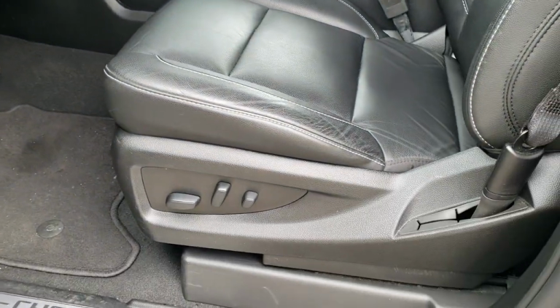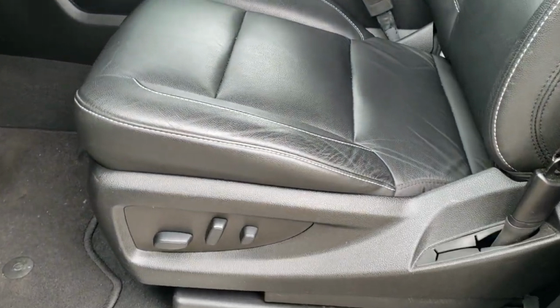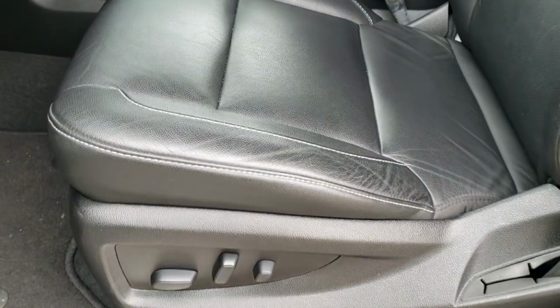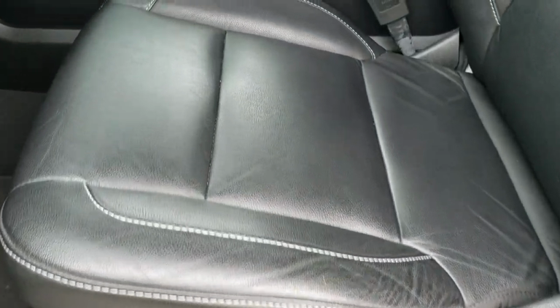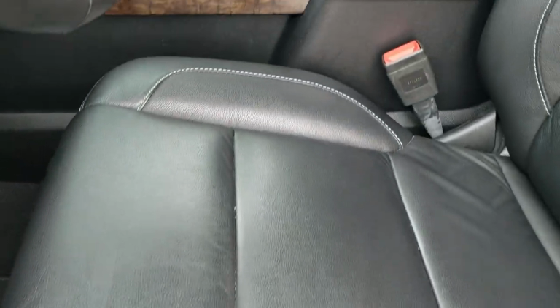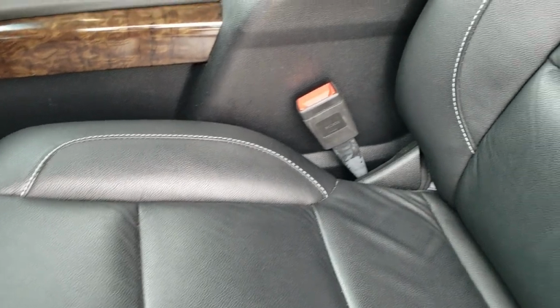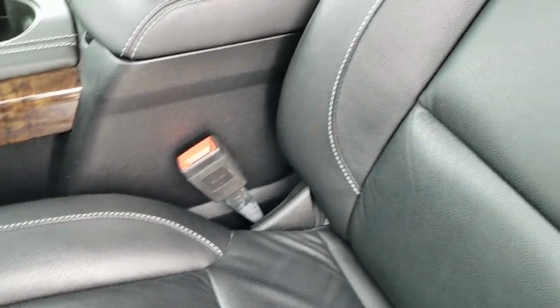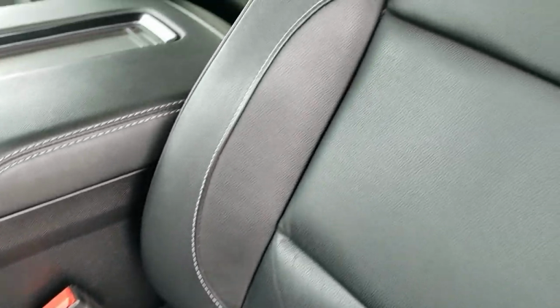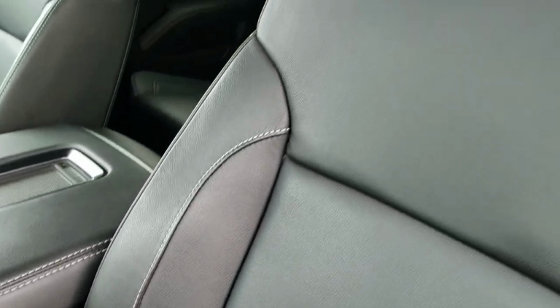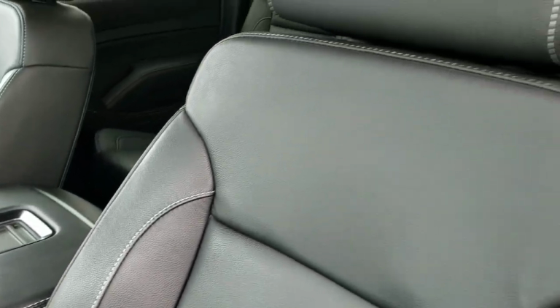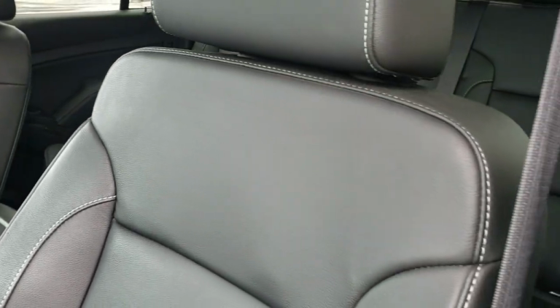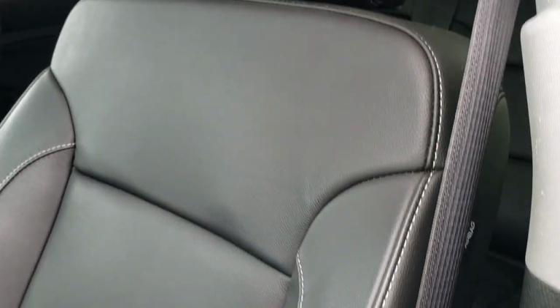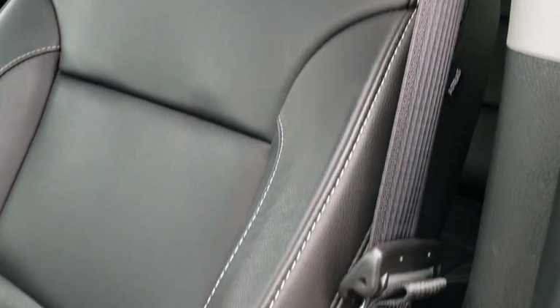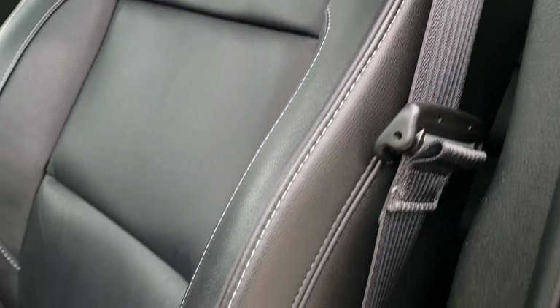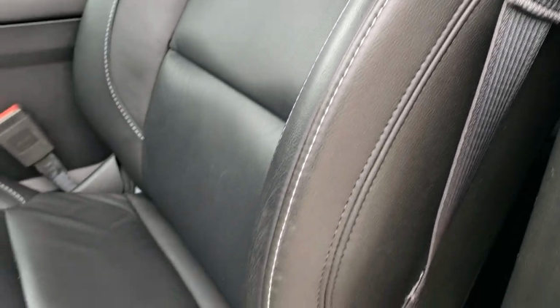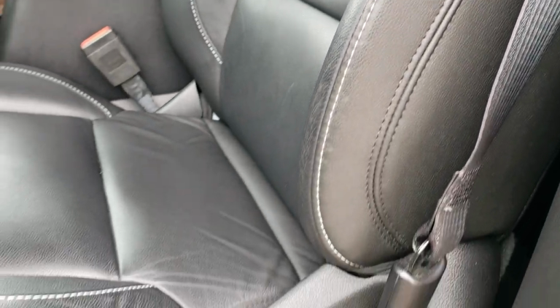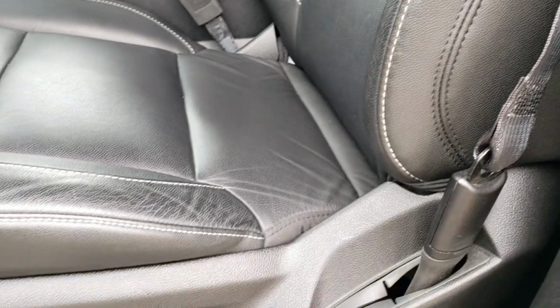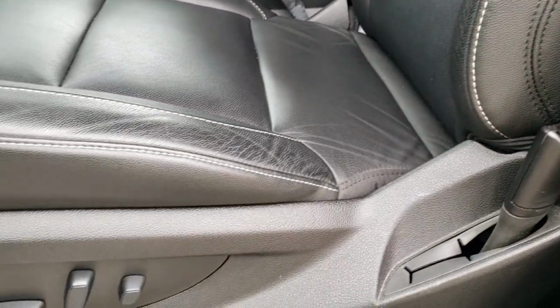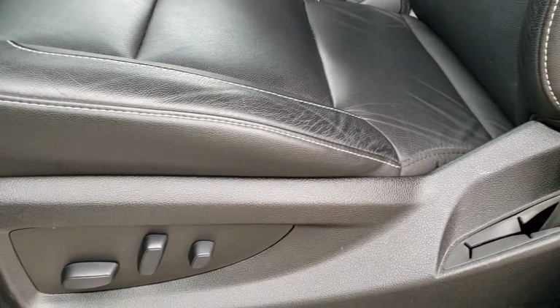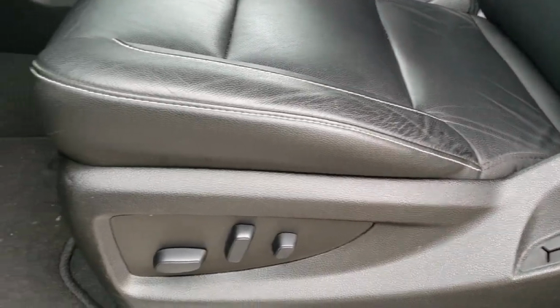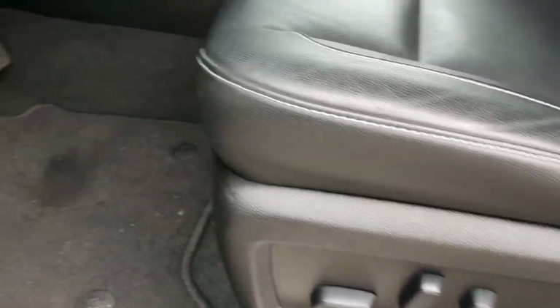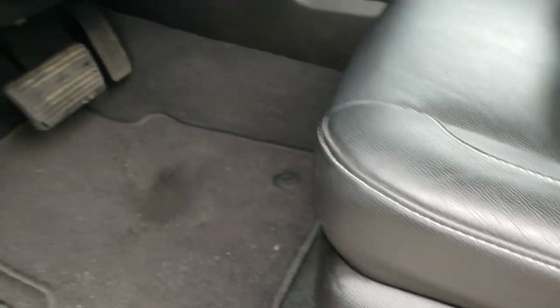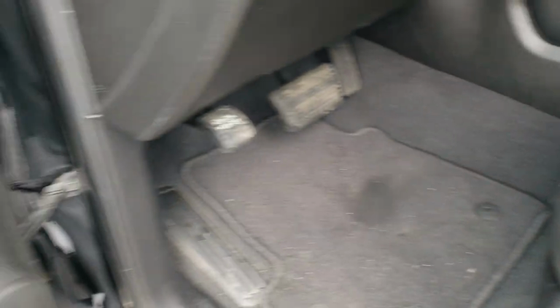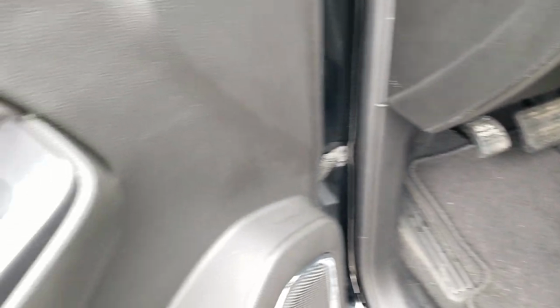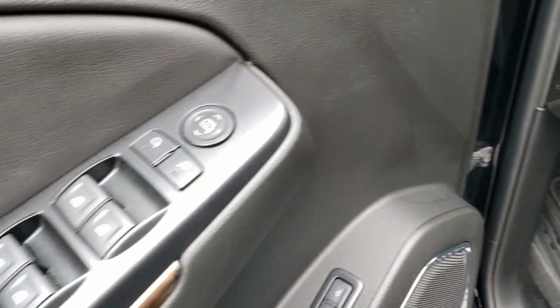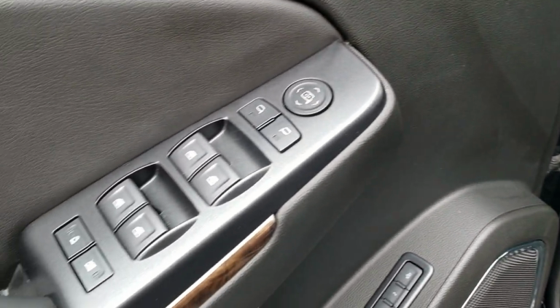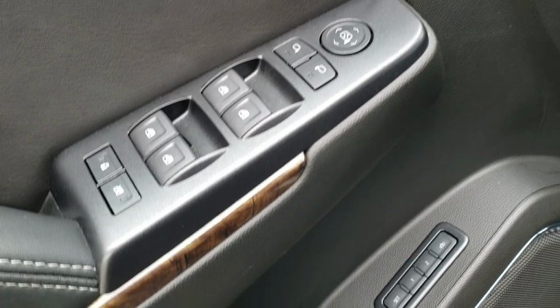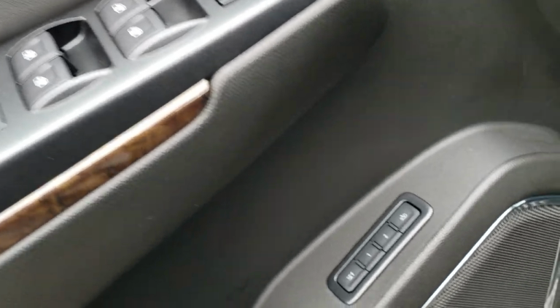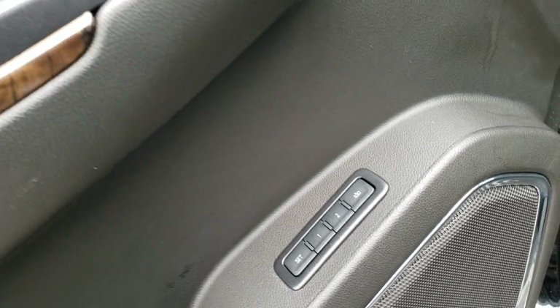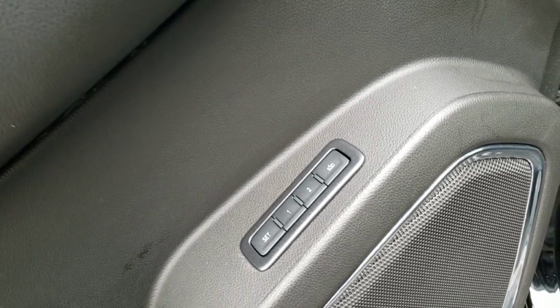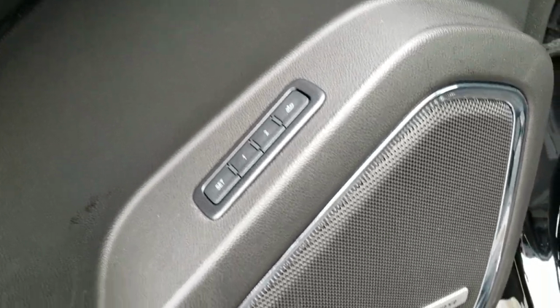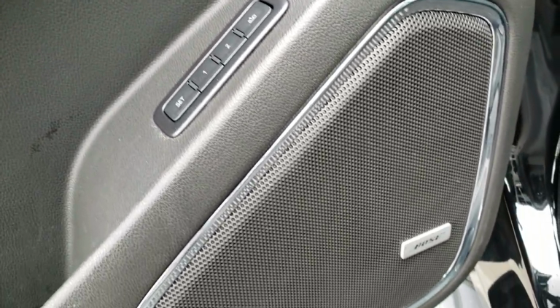Inside, this LT package gives you the black leather interior. Power driver's seat. Both front seats are heated. No rips or tears on that seat. Factory floor mats throughout. Power windows, power locks, power mirrors. Memory driver's seat.